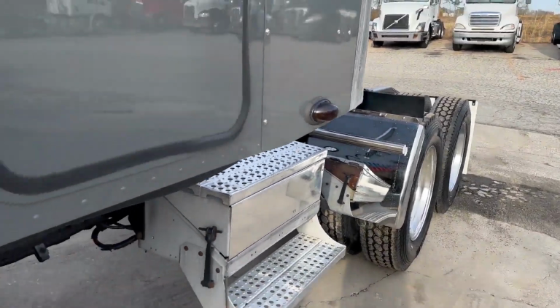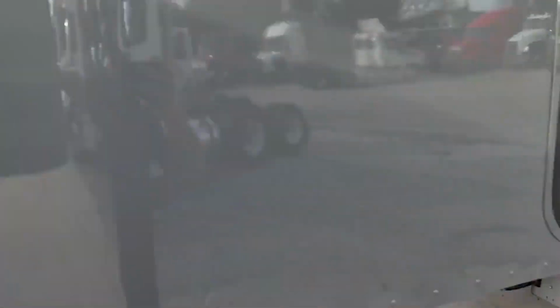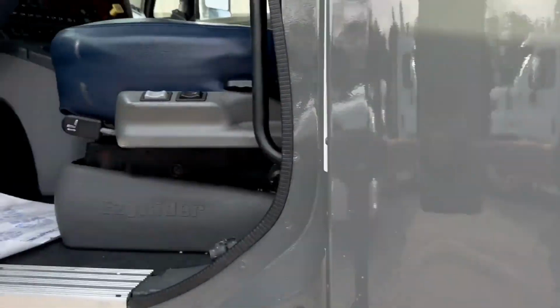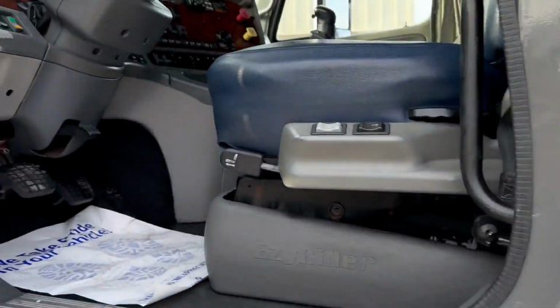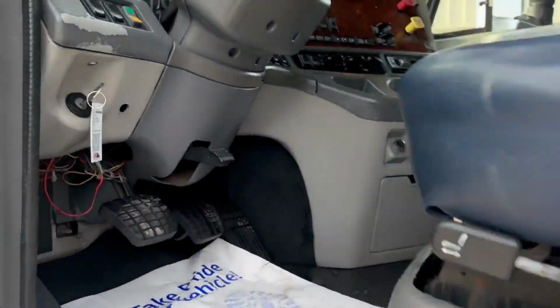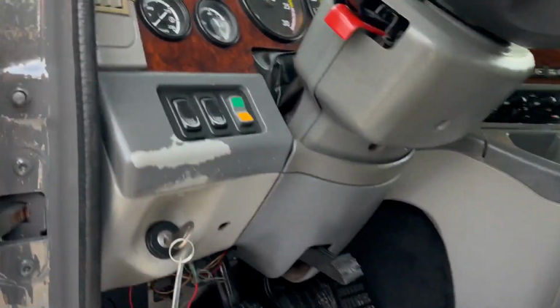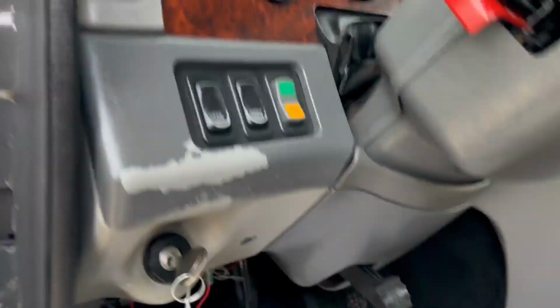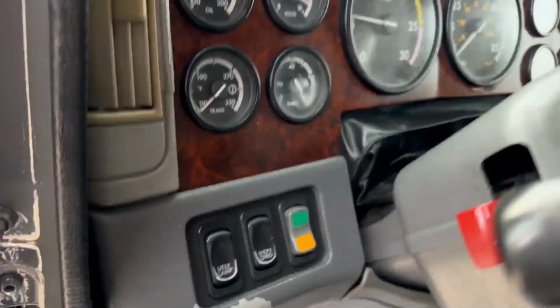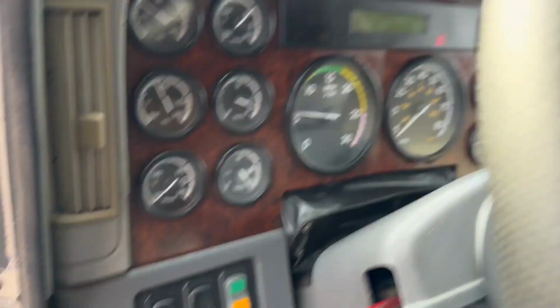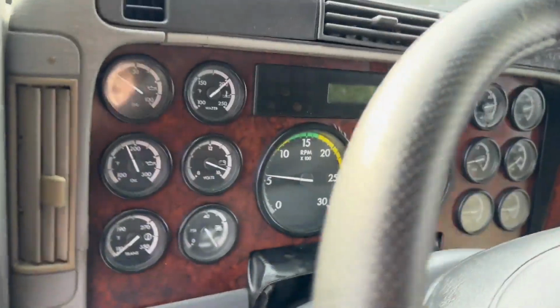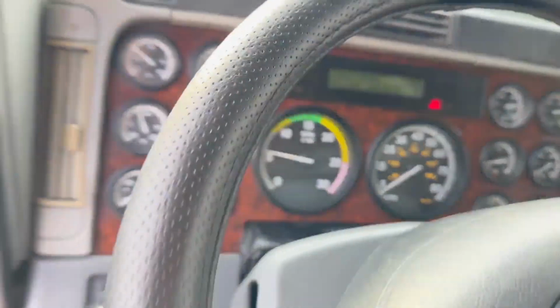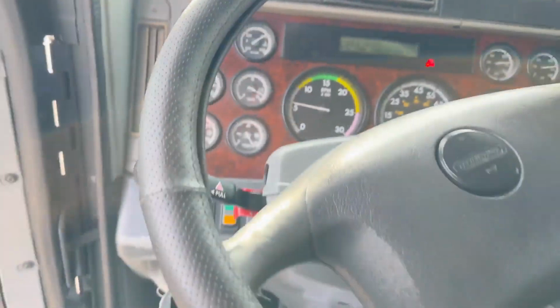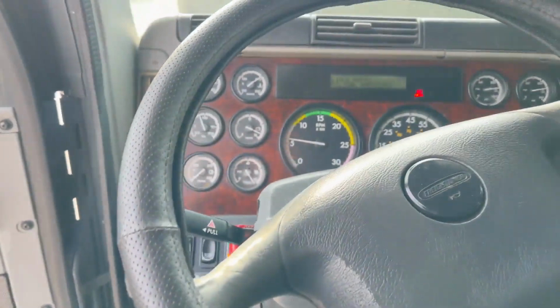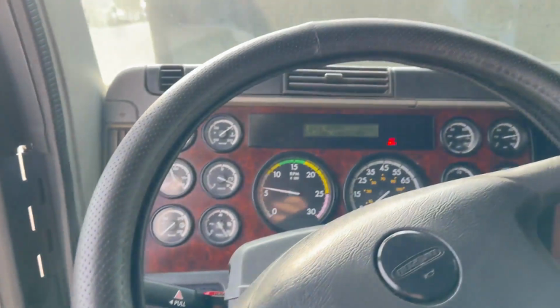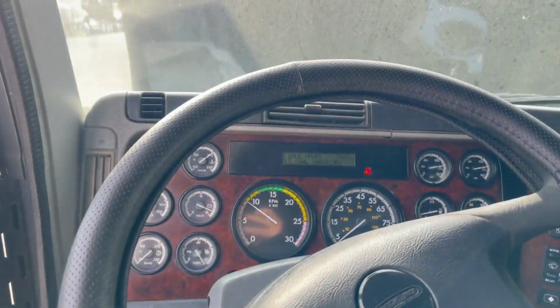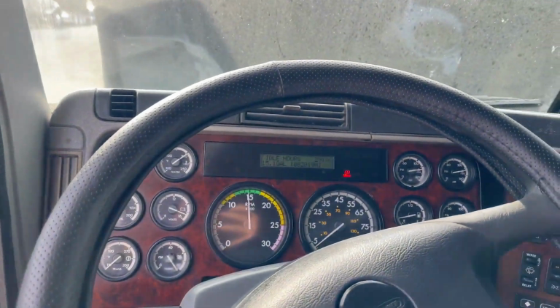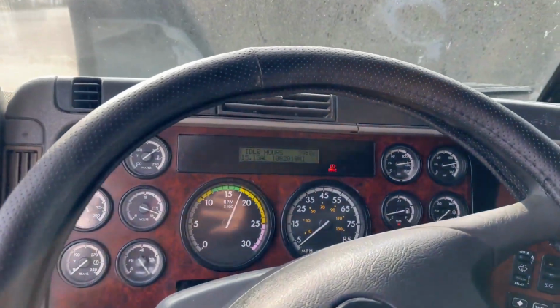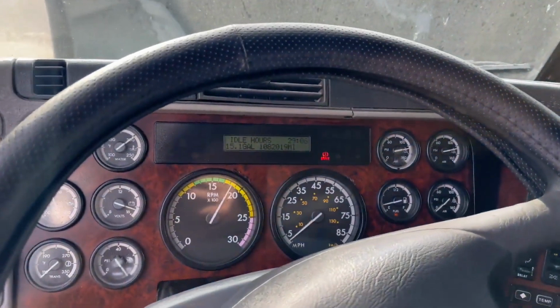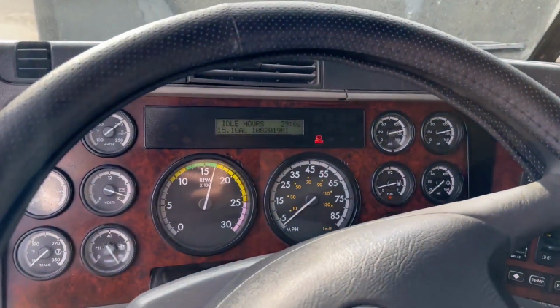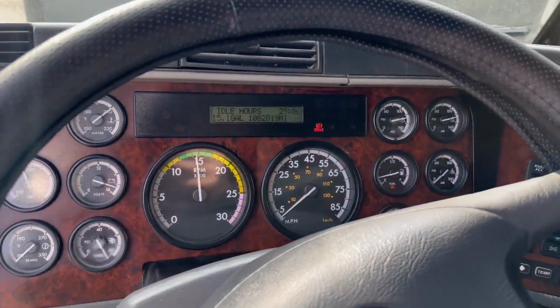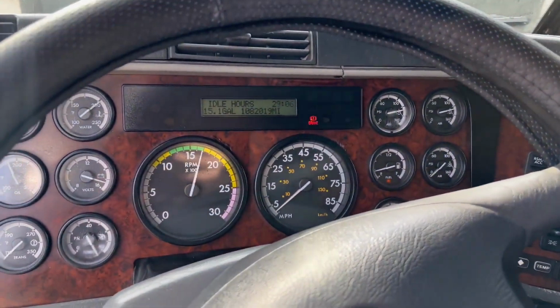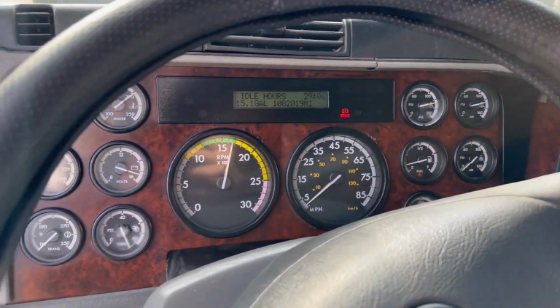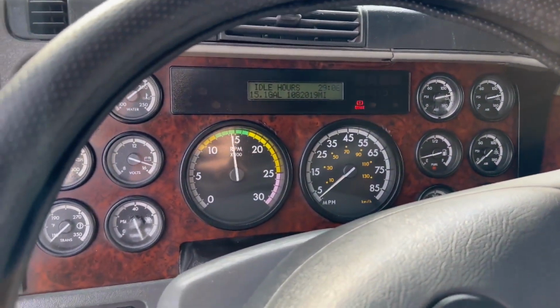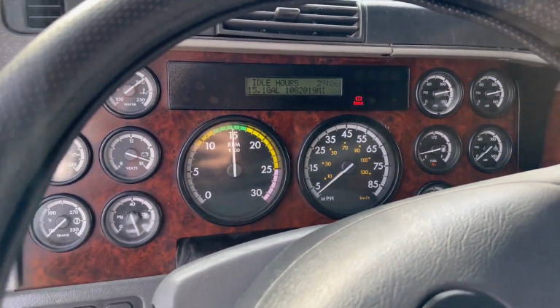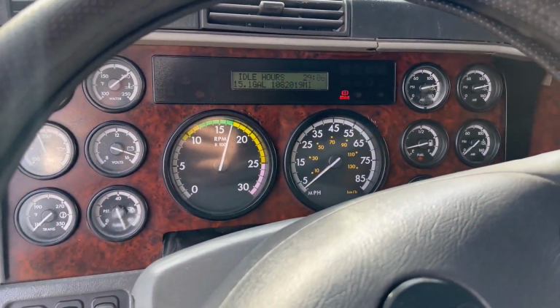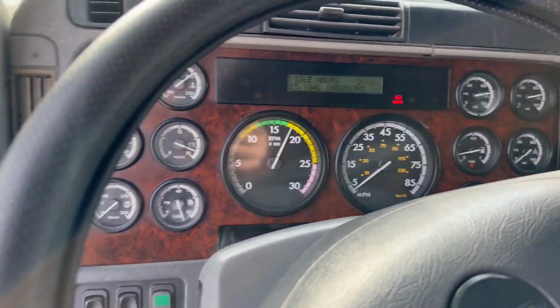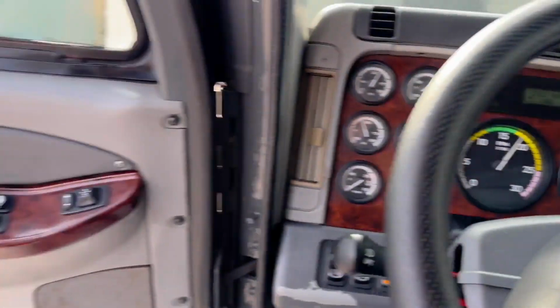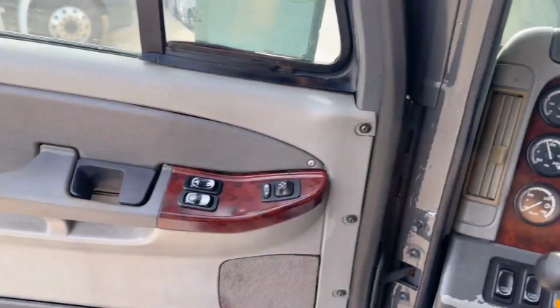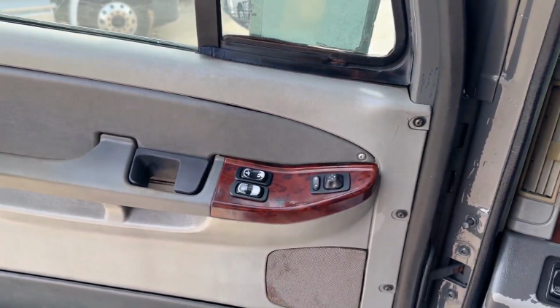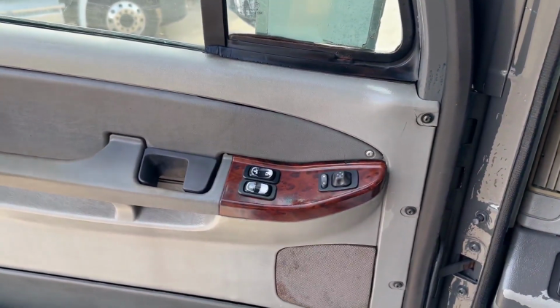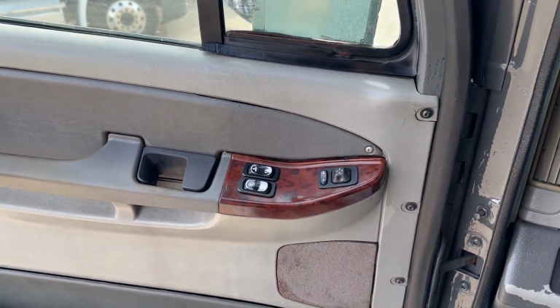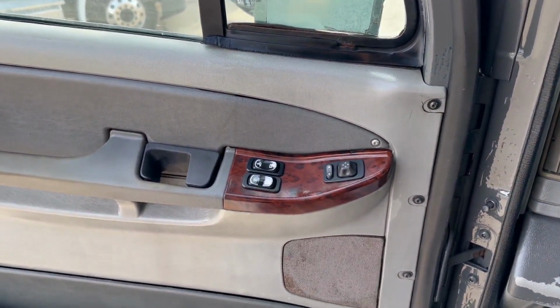The previous owner said it was overhauled but had no paperwork. Thank you guys for checking out our trucks.